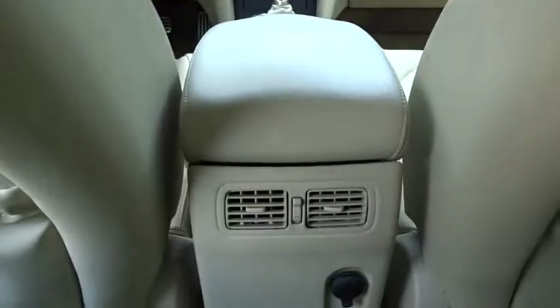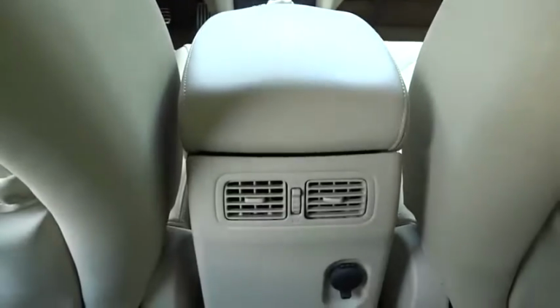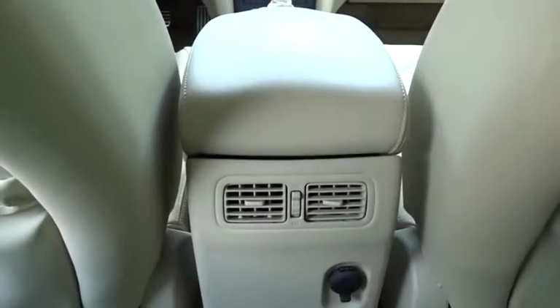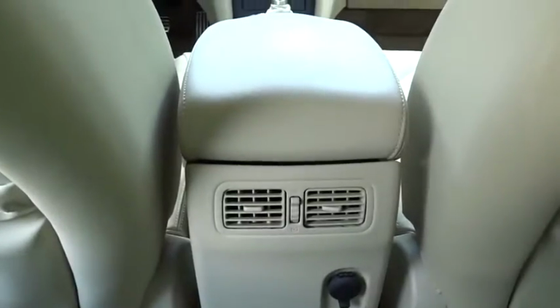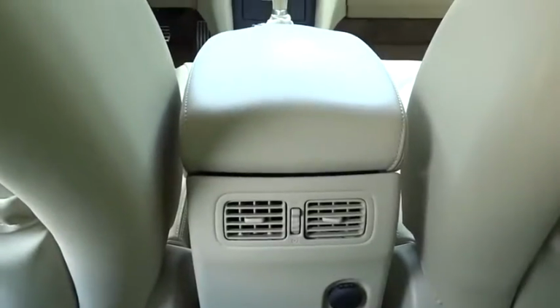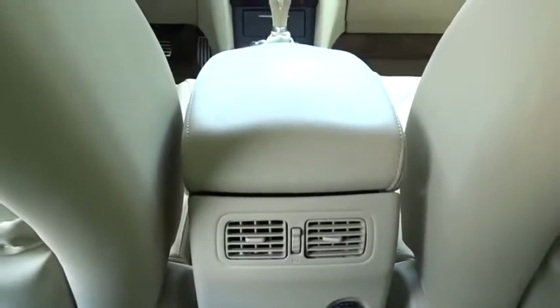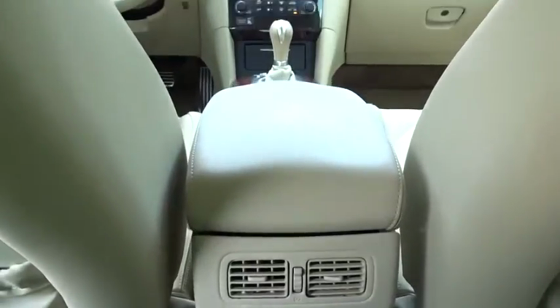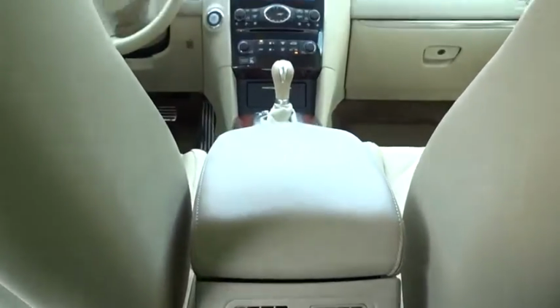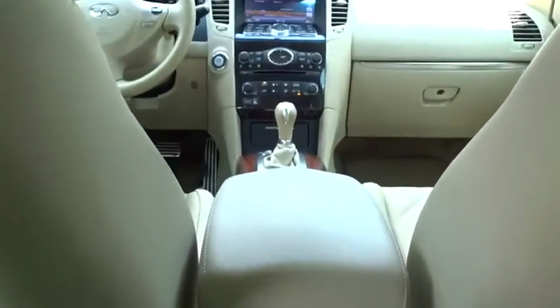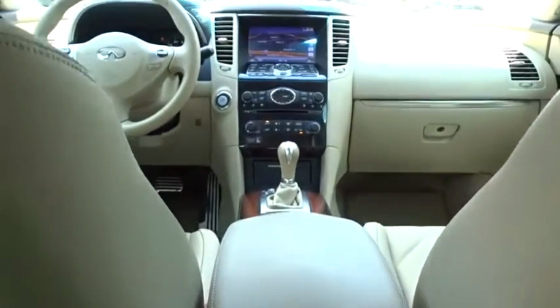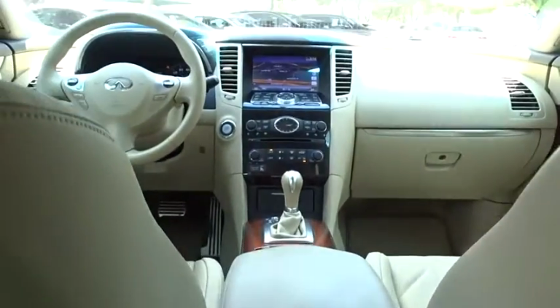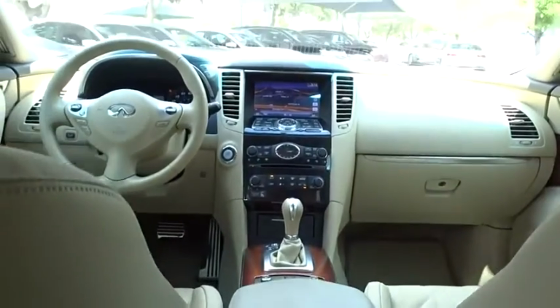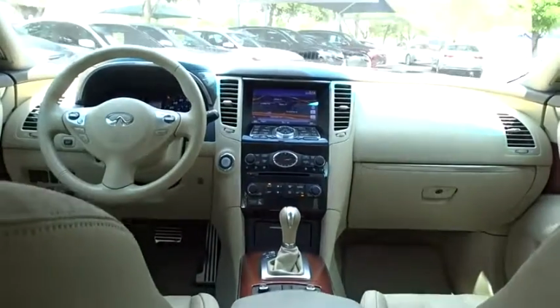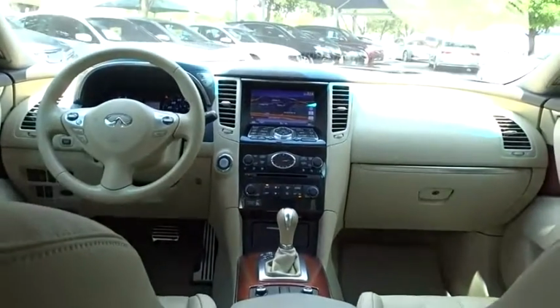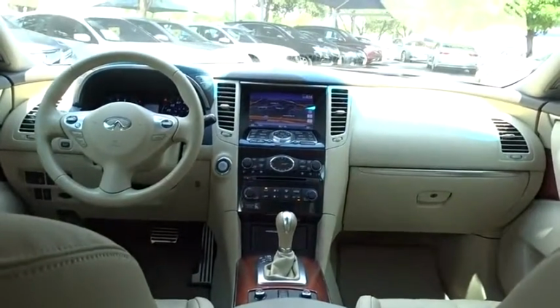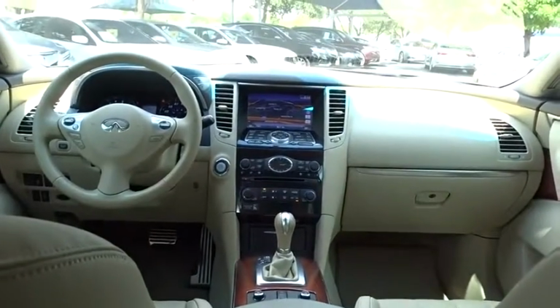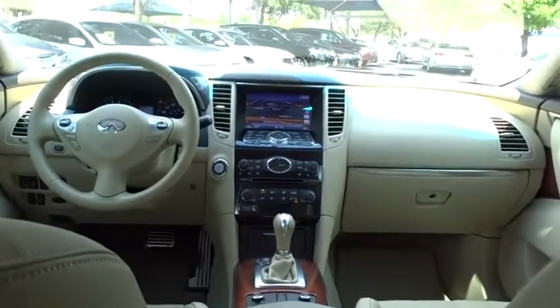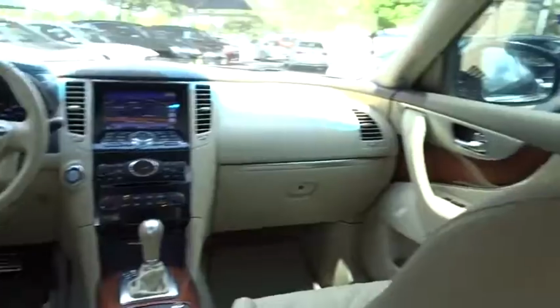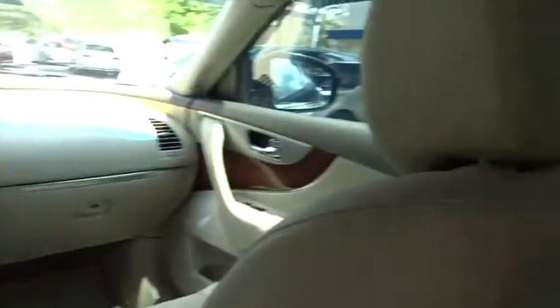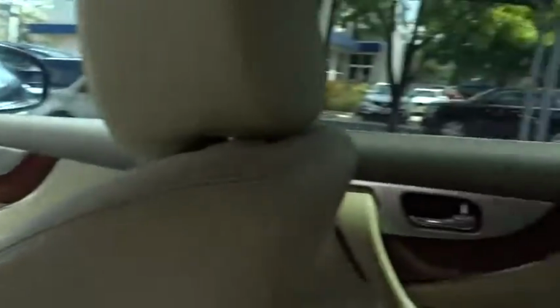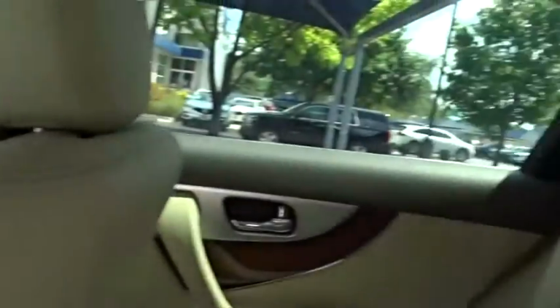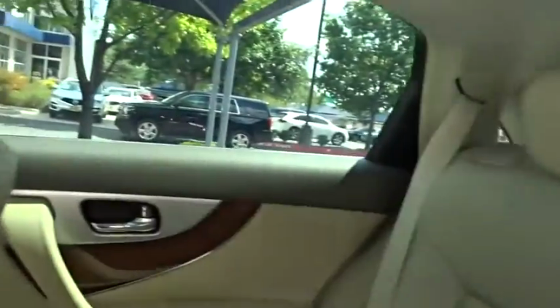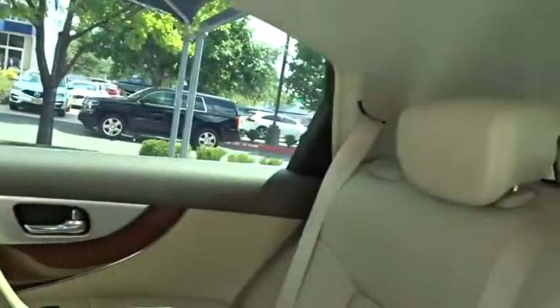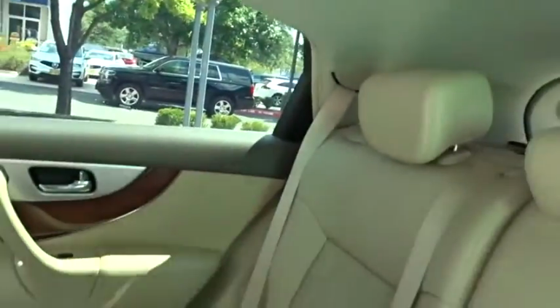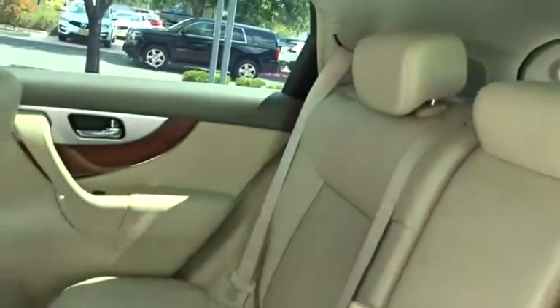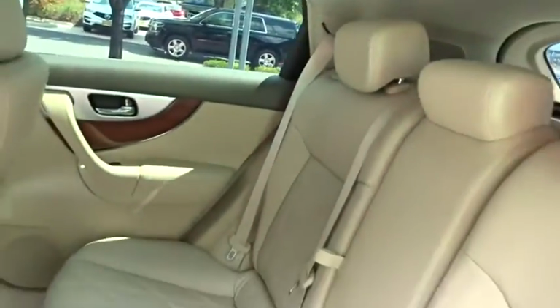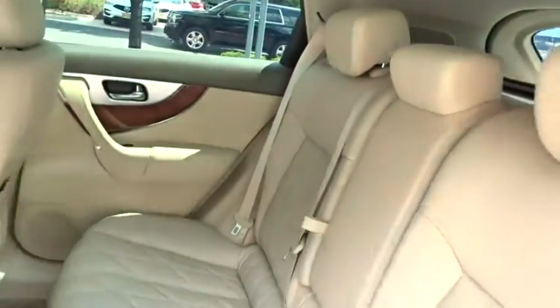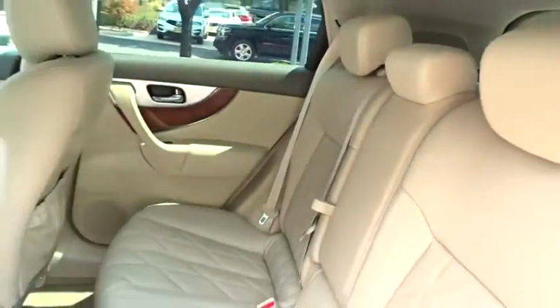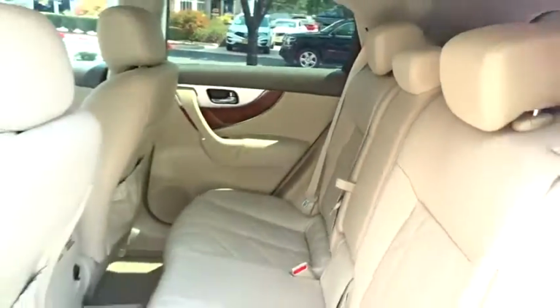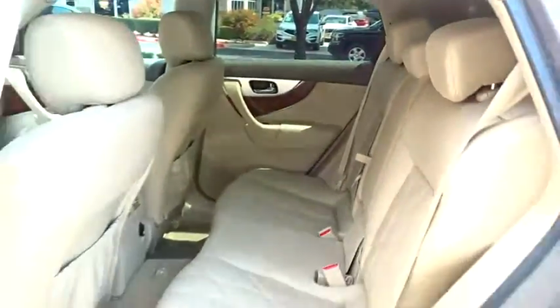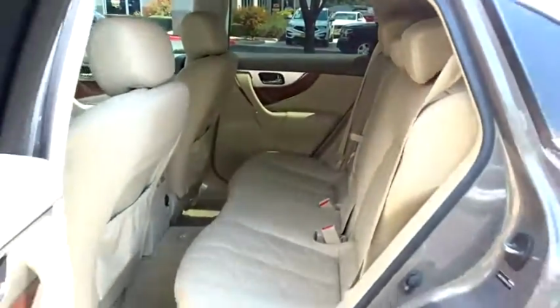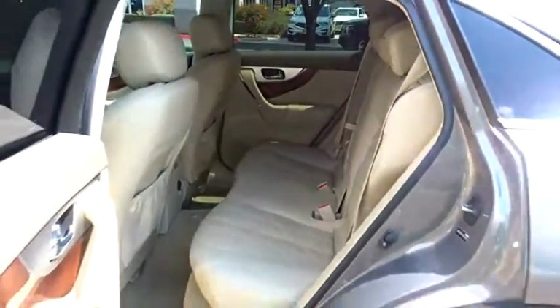Auto-dimming rear-view mirror, keyless start, cruise control, four-wheel disc brakes, aluminum wheels, hard disk drive media storage, AM-FM stereo radio.